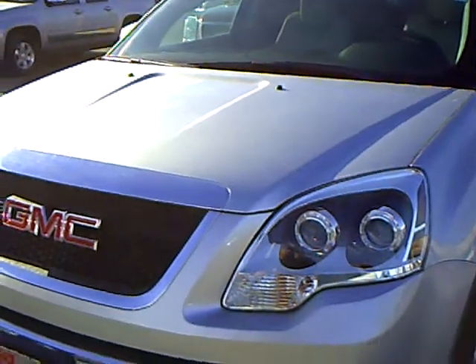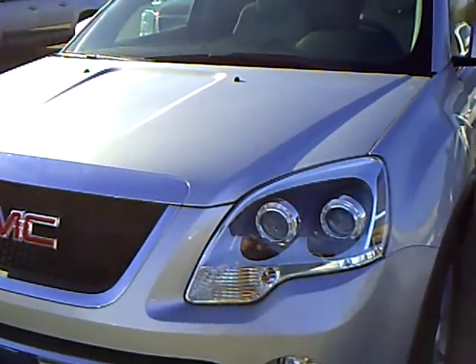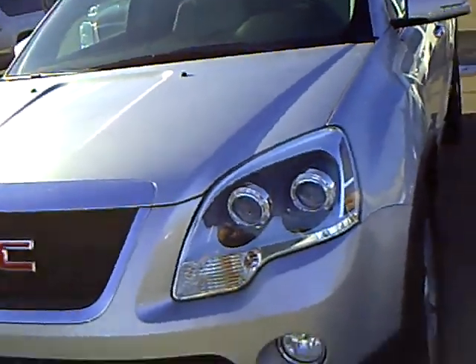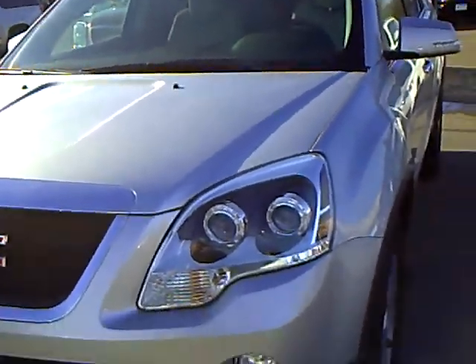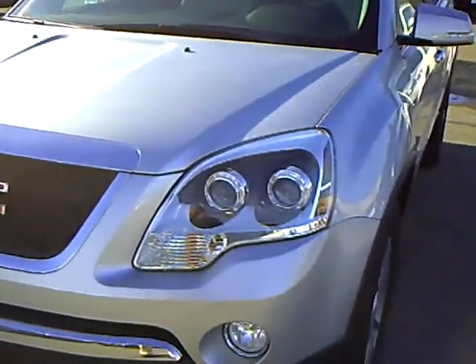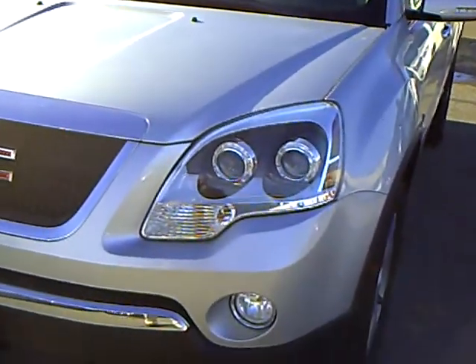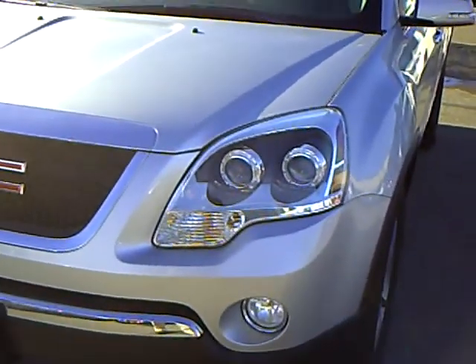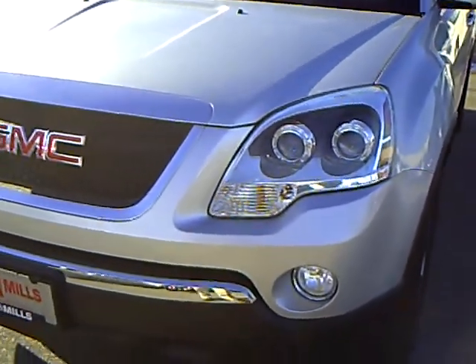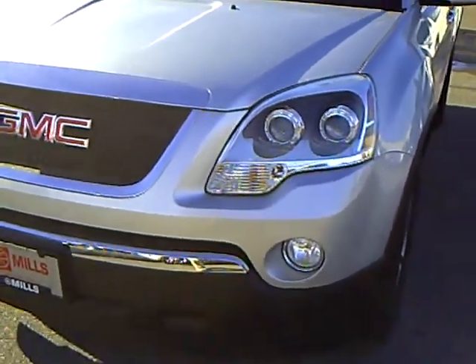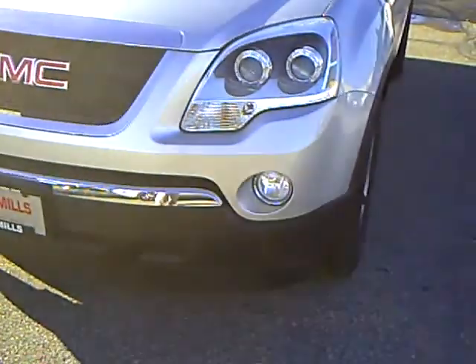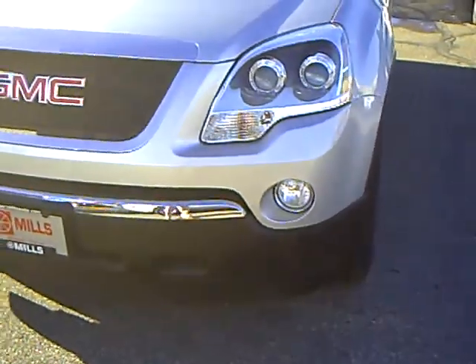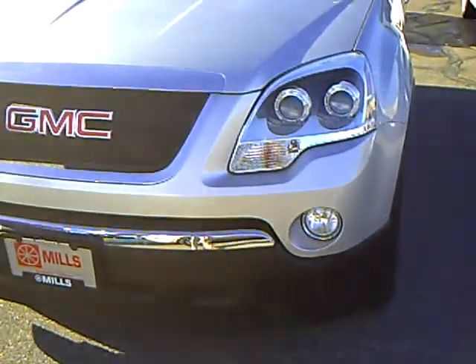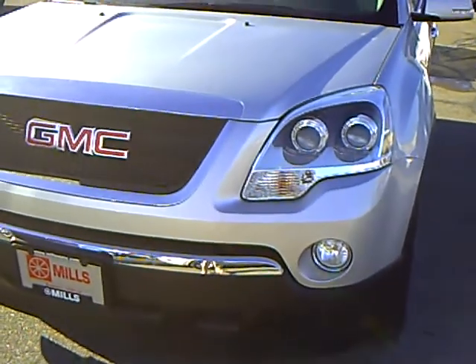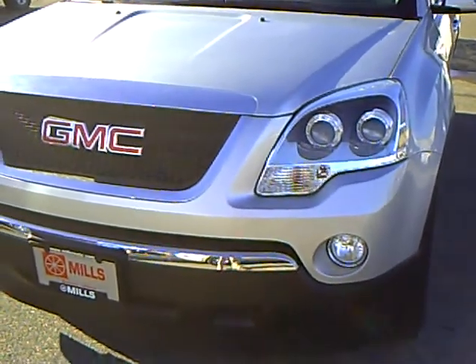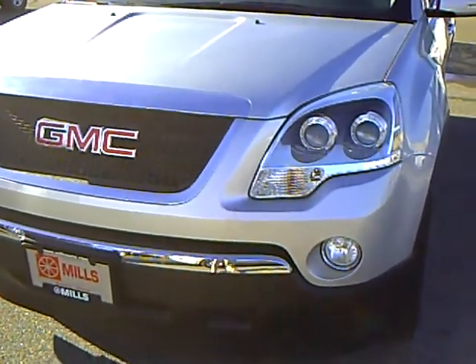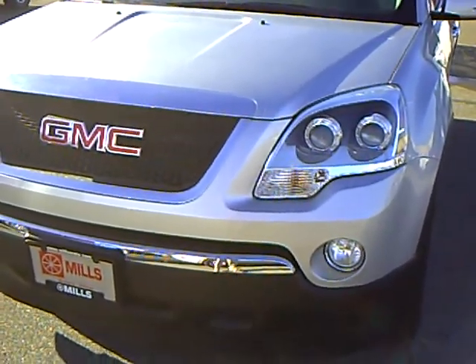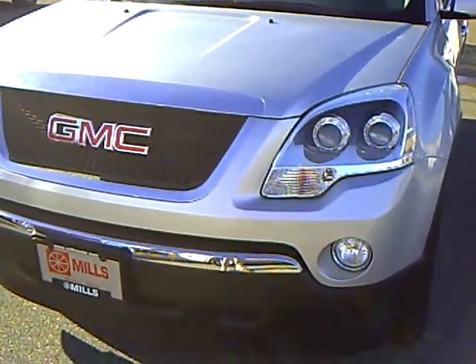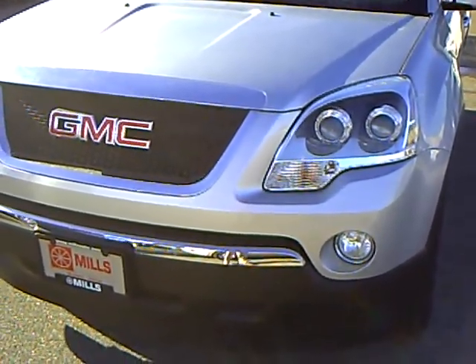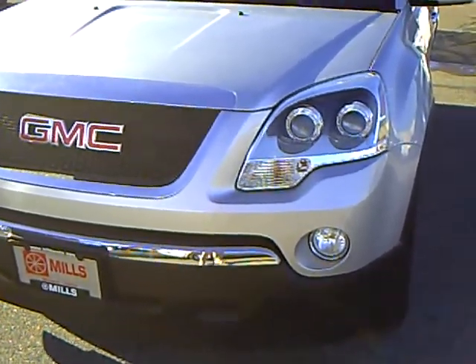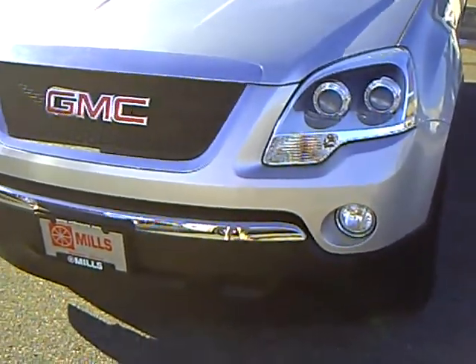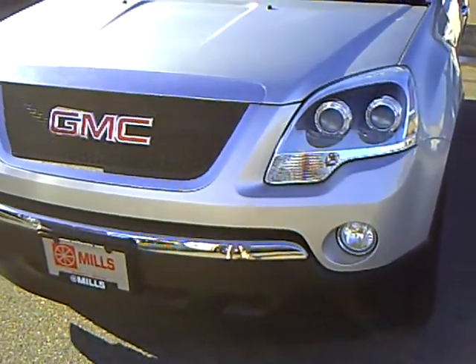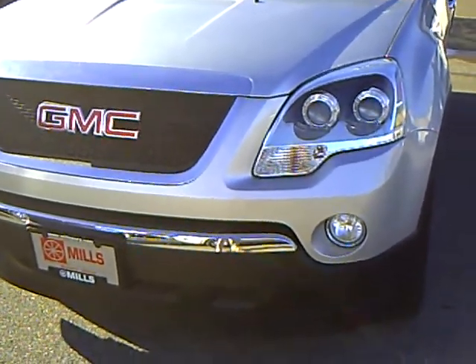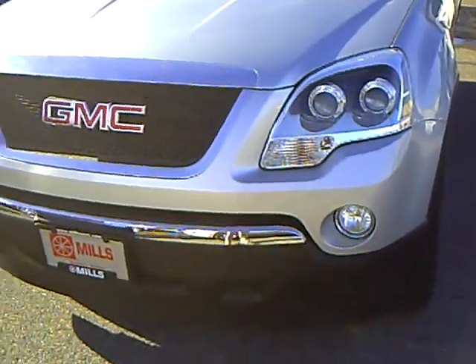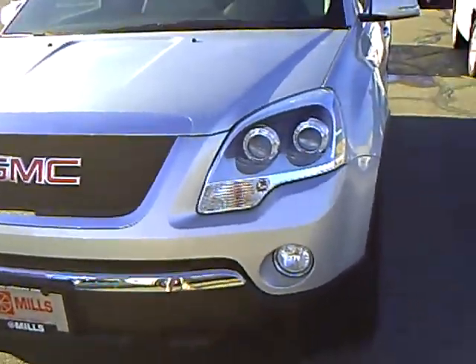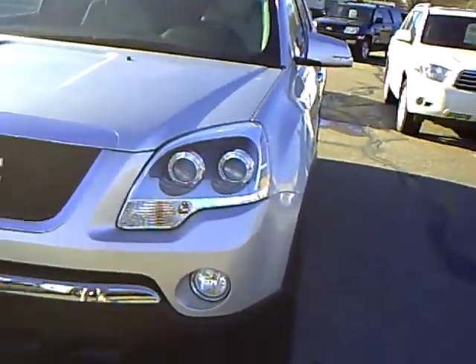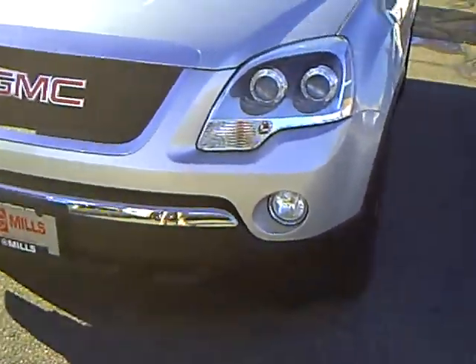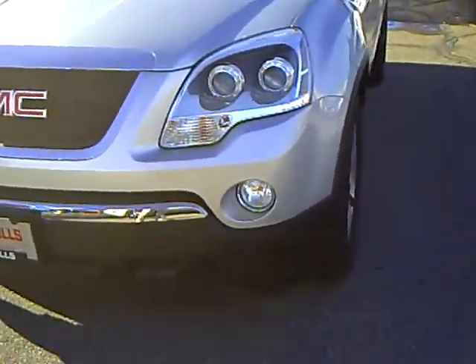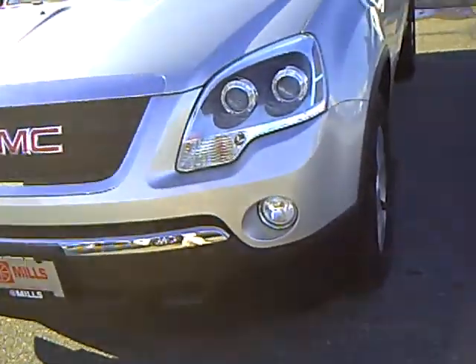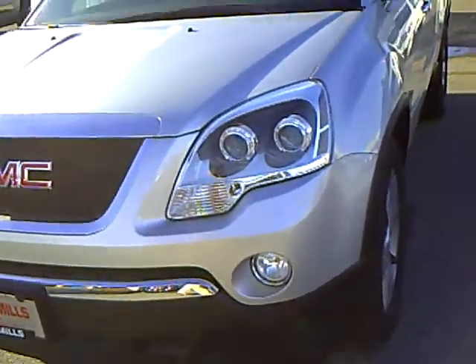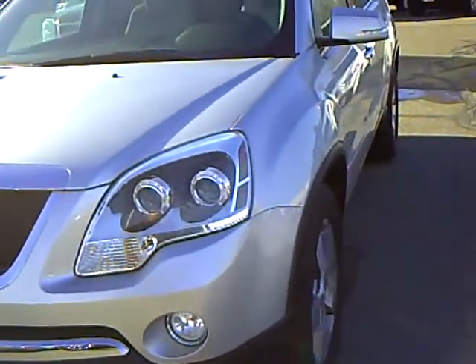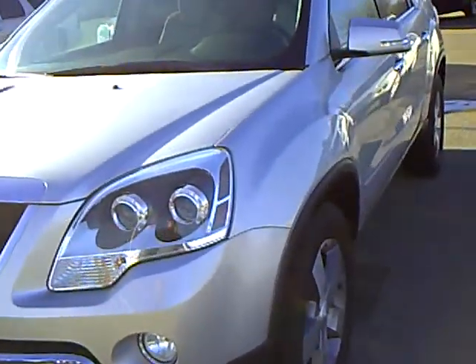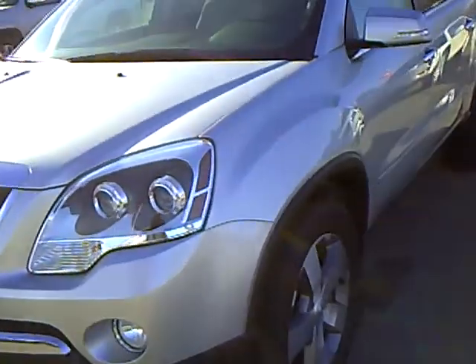Hello, this is Lon Holleen at Mills Auto Center, Wilmer, Minnesota, with stock number 4i110074. This is a 2011 GMC Acadia with only 9,883 miles on it.